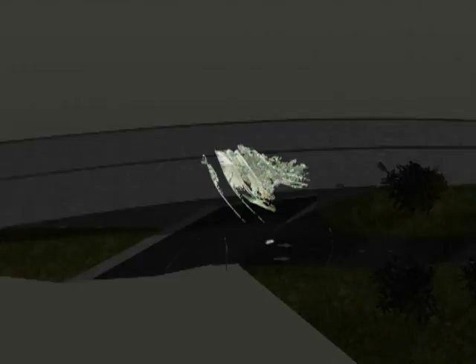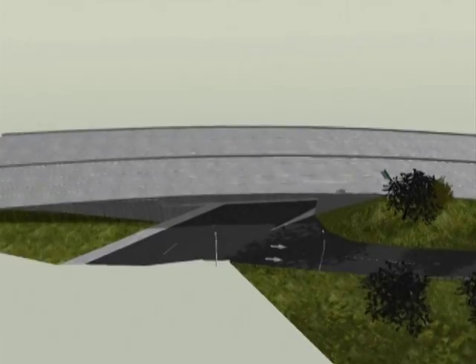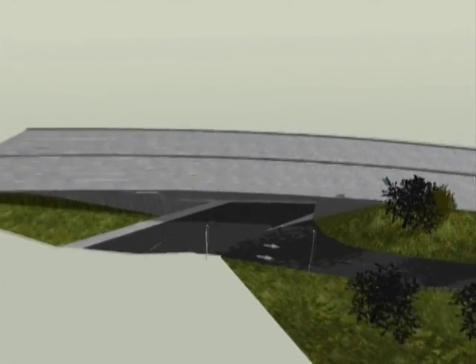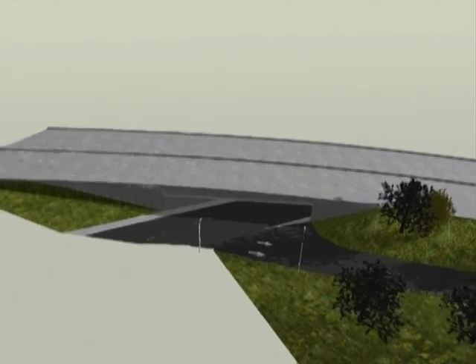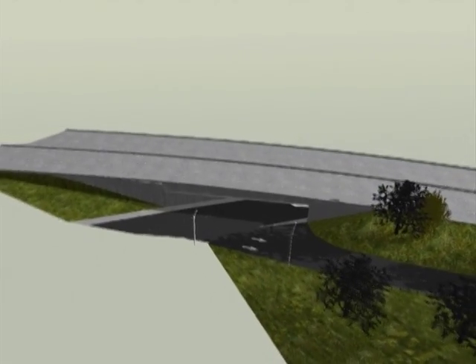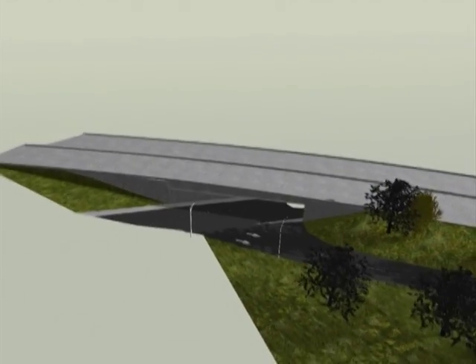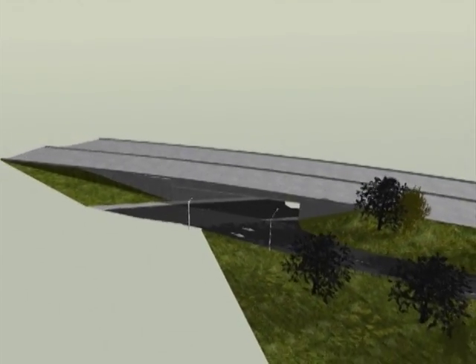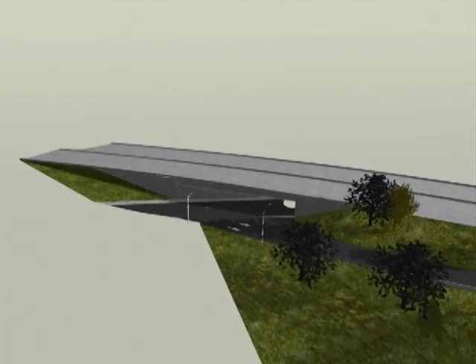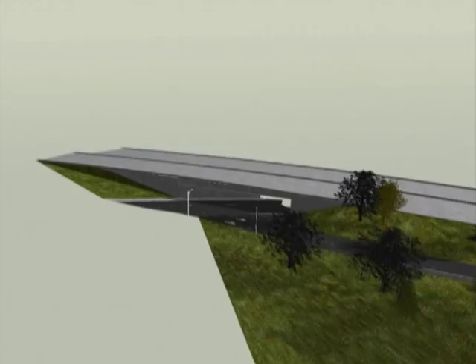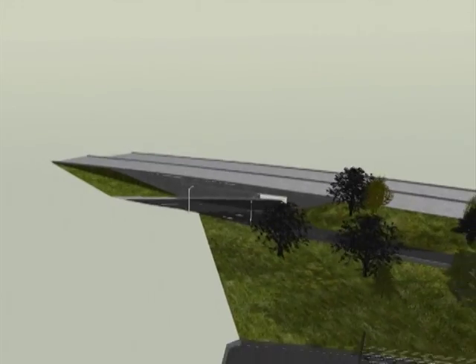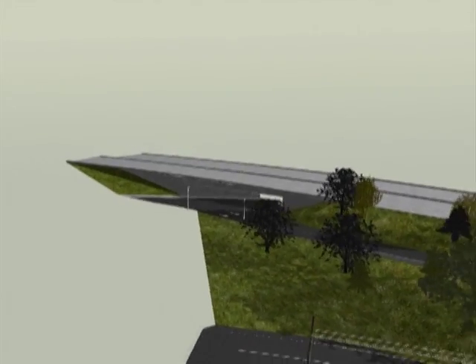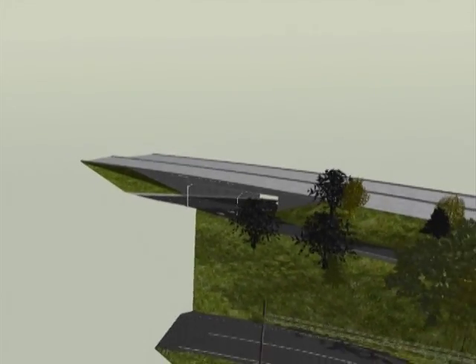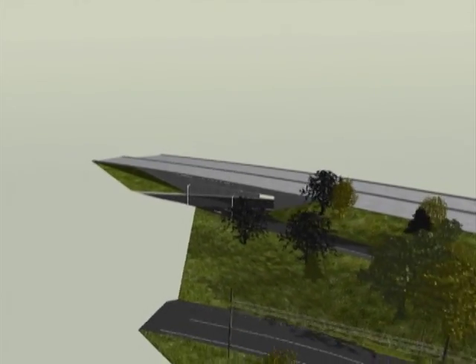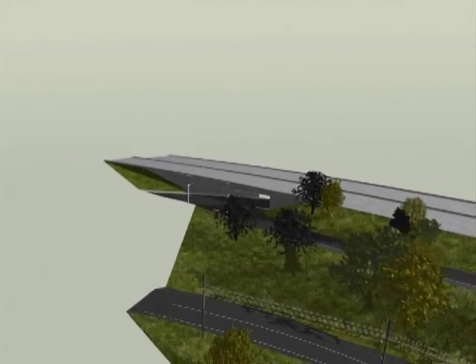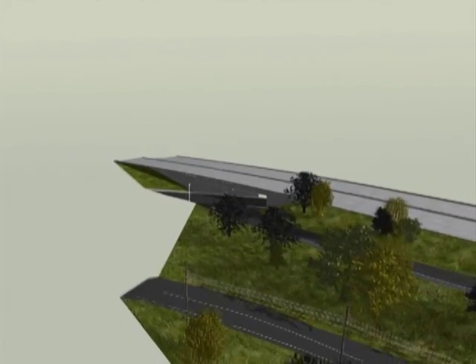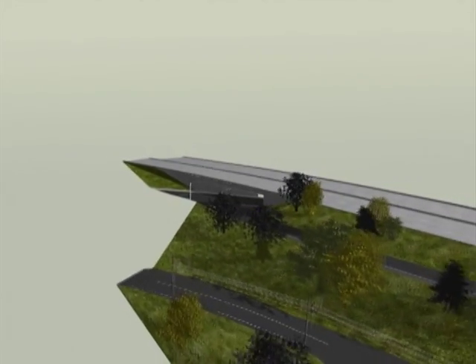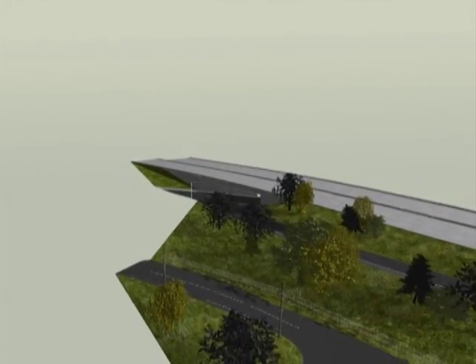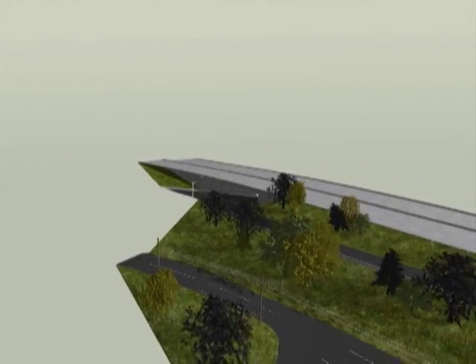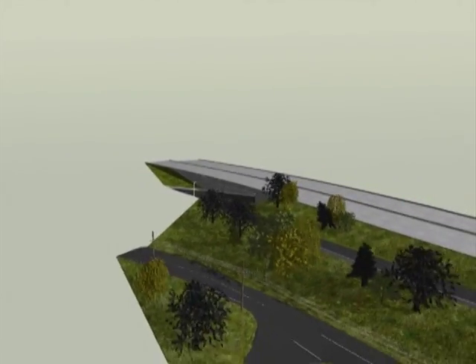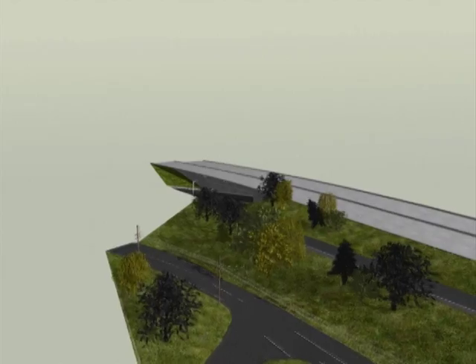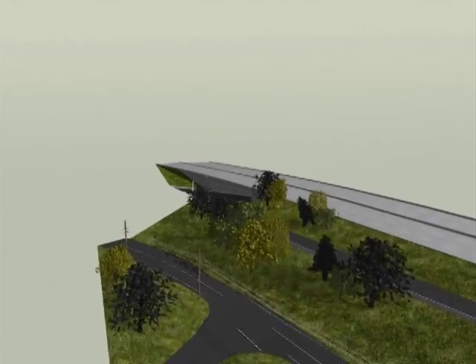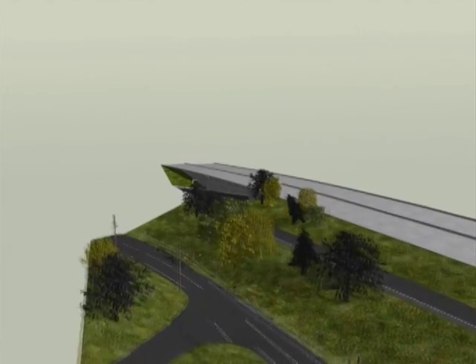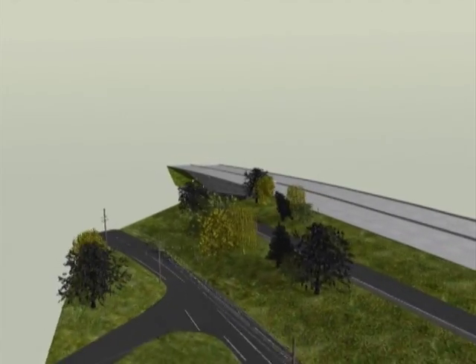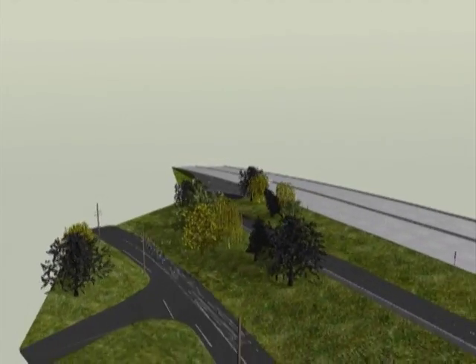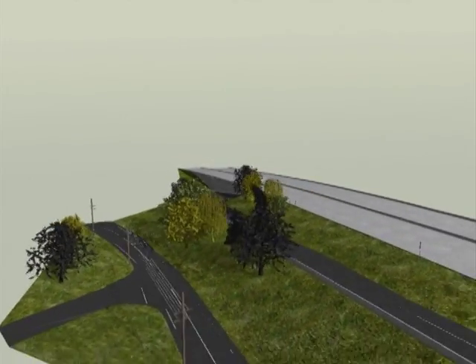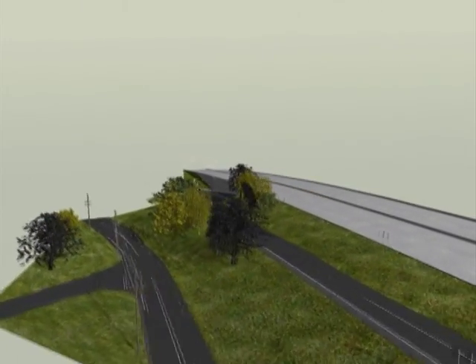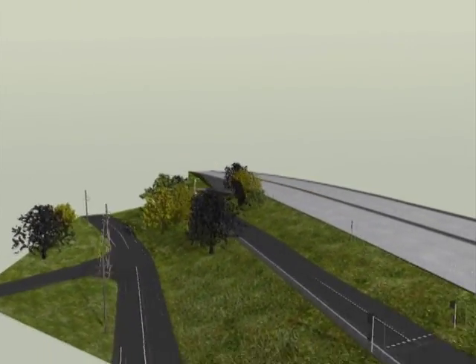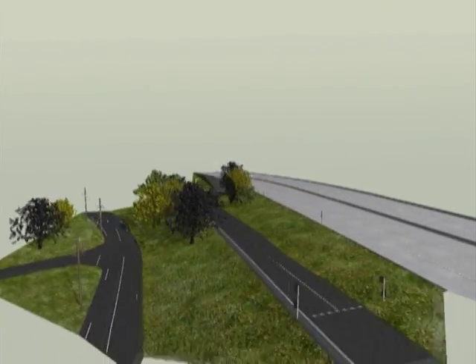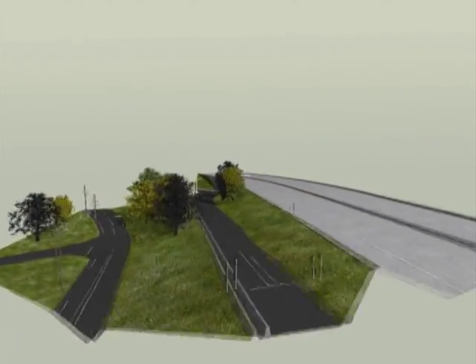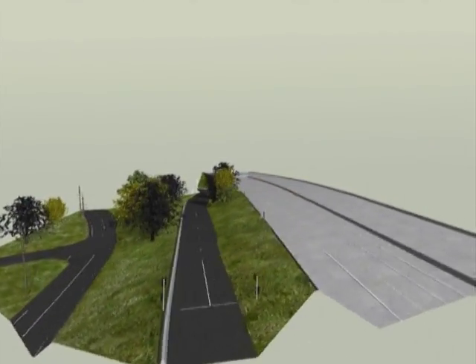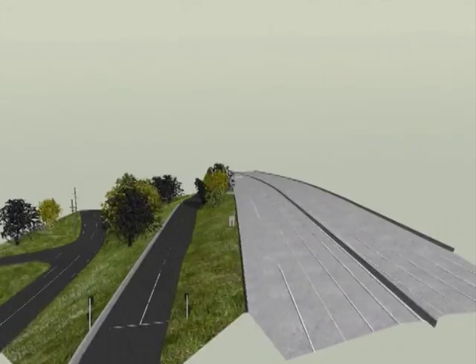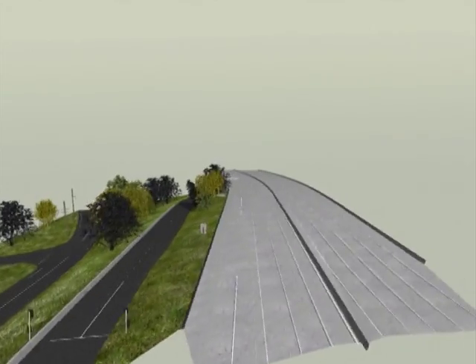The point cloud can be imported directly into AutoCAD, or the points can be melded together to provide a smooth surface, which can be imported into a reconstruction program such as PC Crash, with every pothole and defect finely detailed.